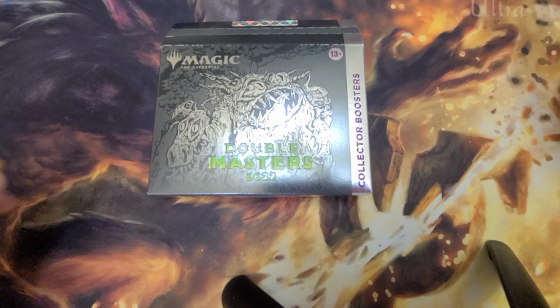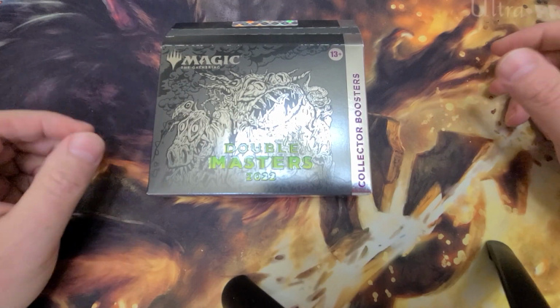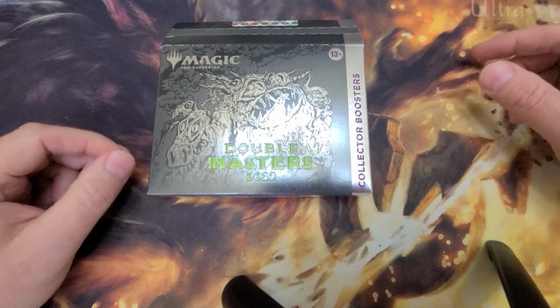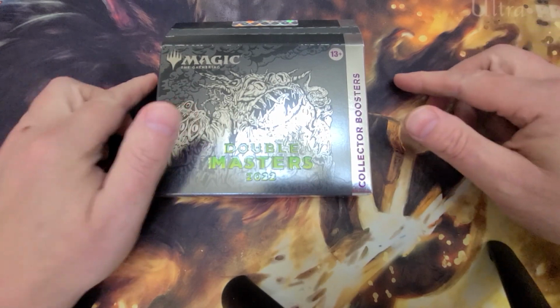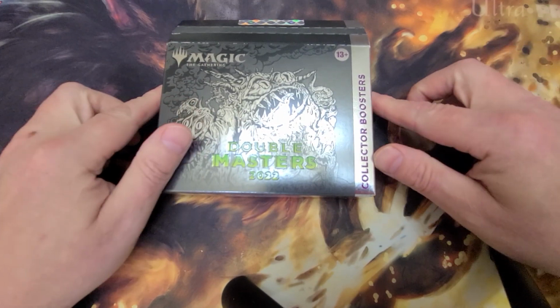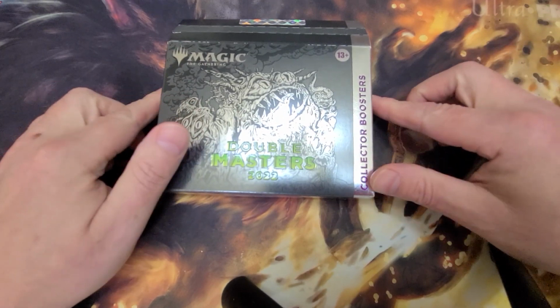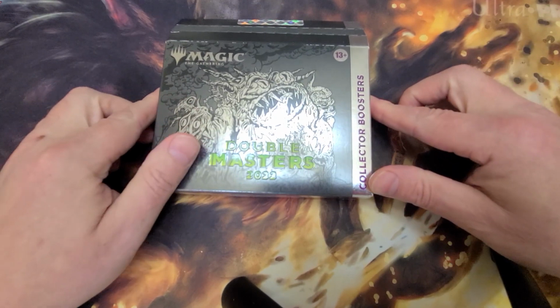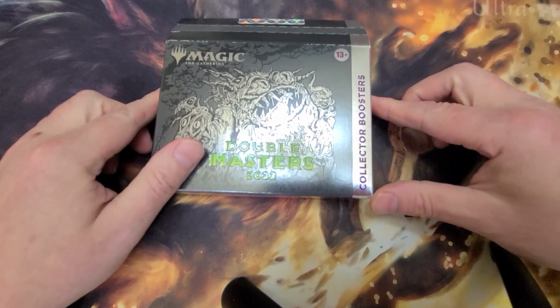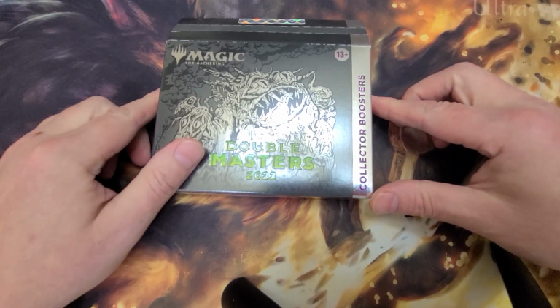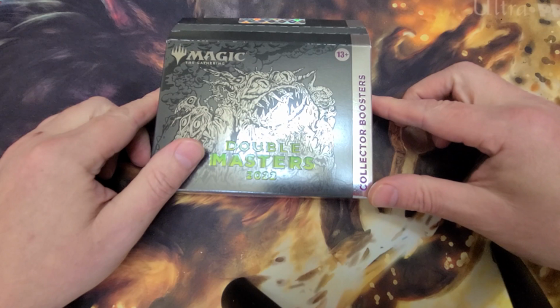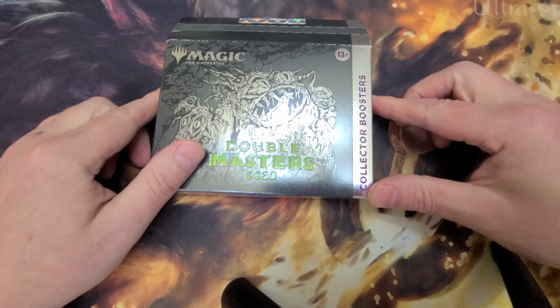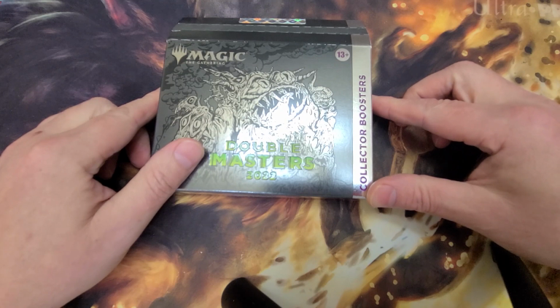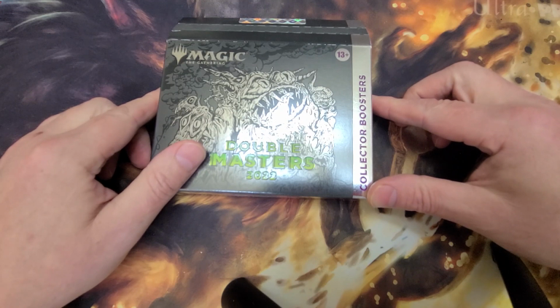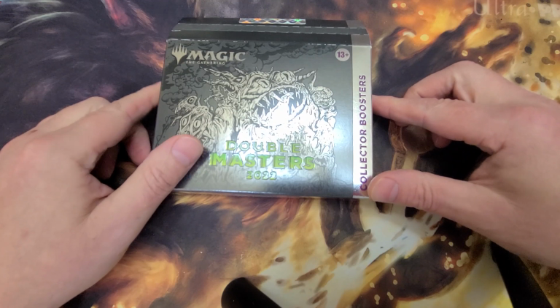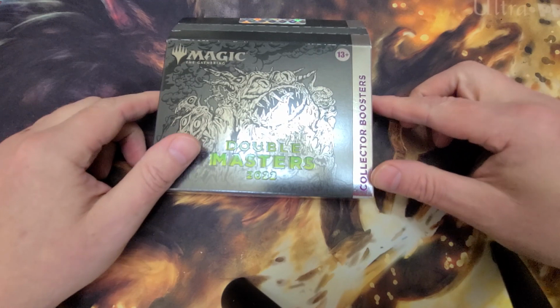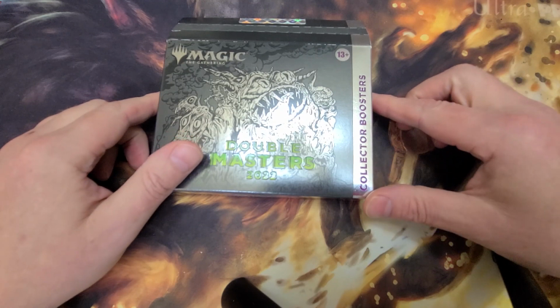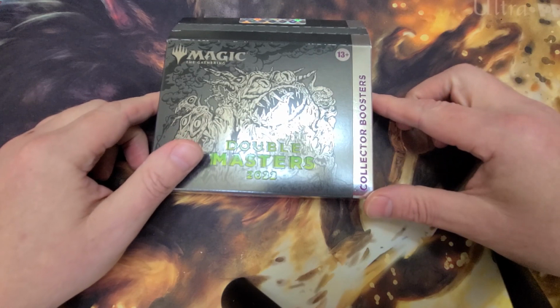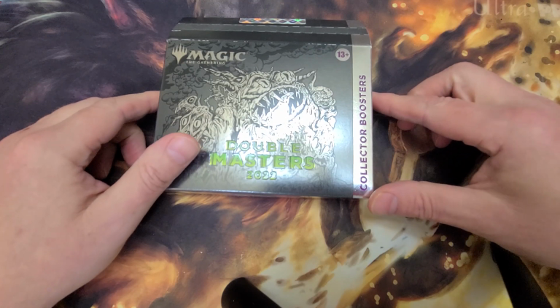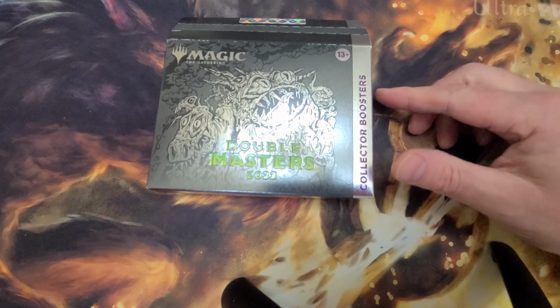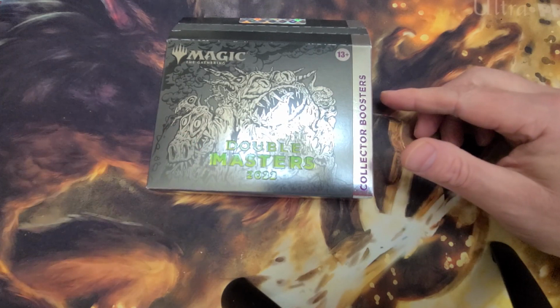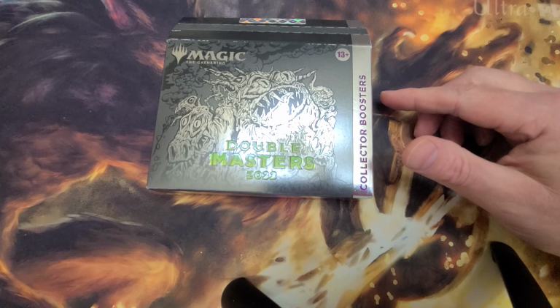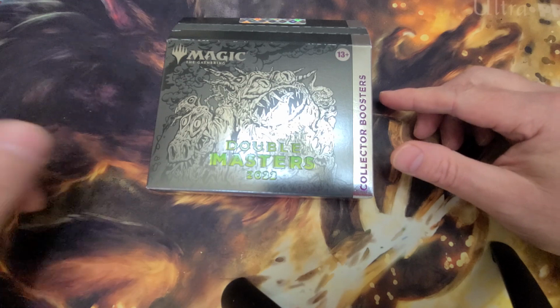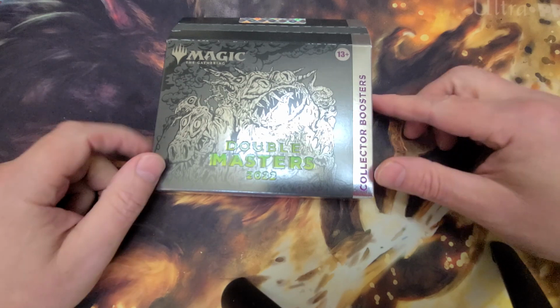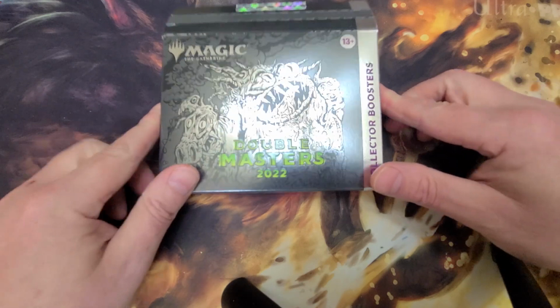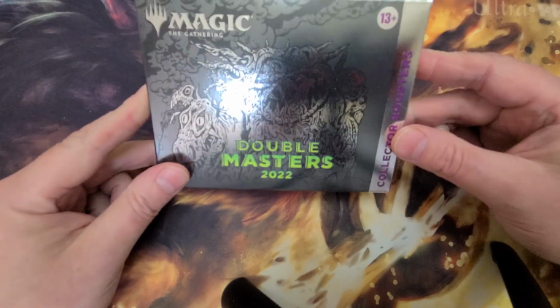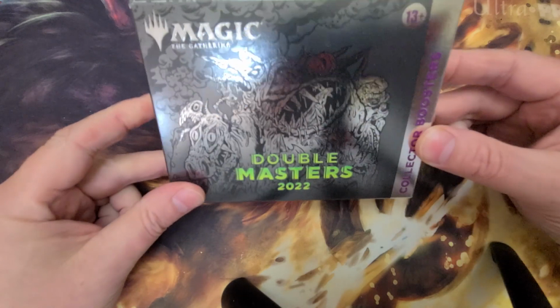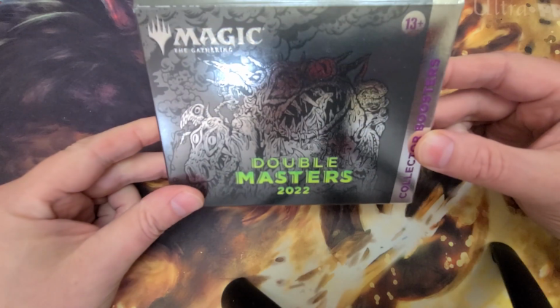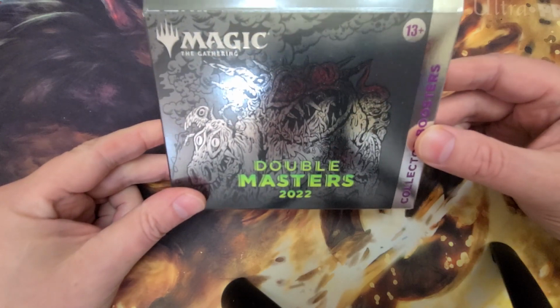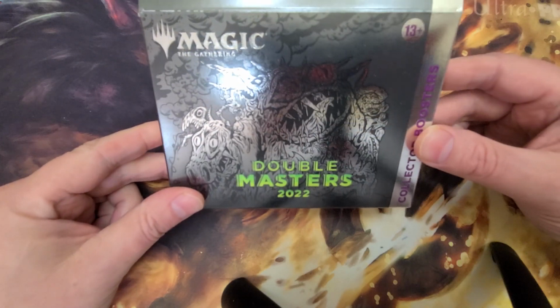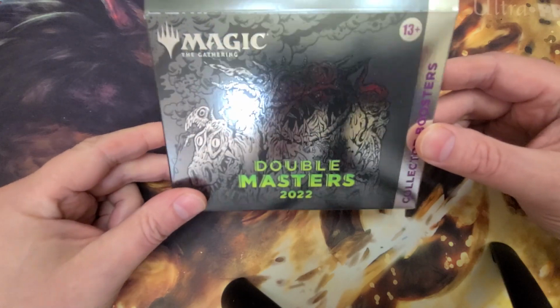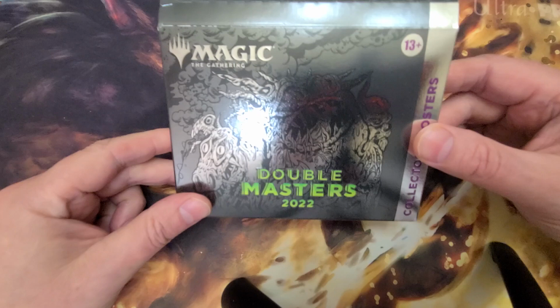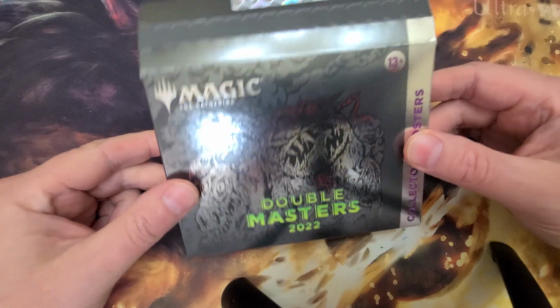Welcome back to my channel, everybody. This is Kyle with Chase Collectibles, selling as Cardboard Wizards on TCG Player. I had so much fun opening that last box of Commander Masters, I figured I'd open up a box of Double Masters DM-22. Let's see what we get with it.